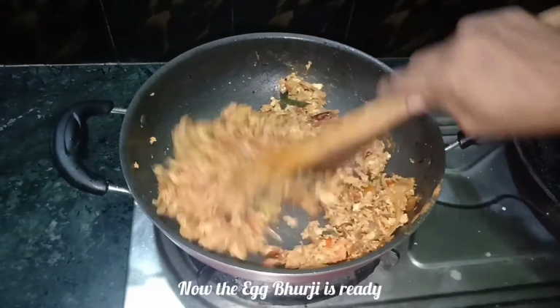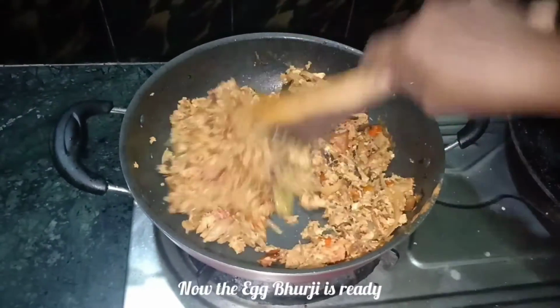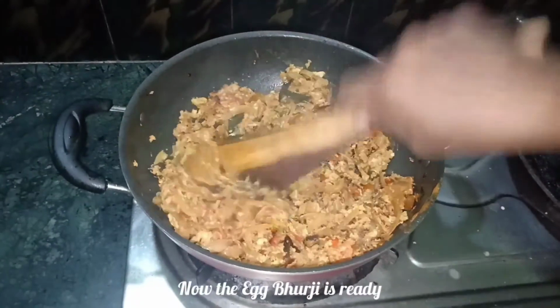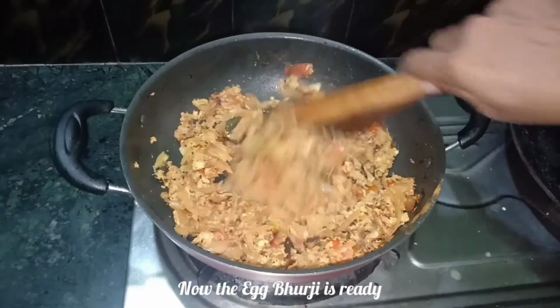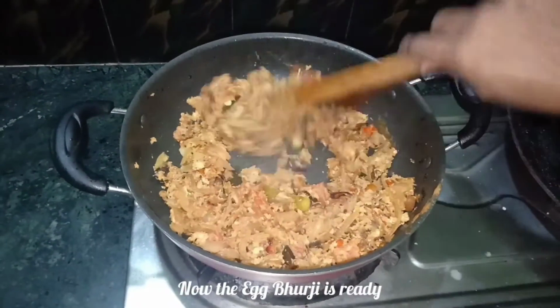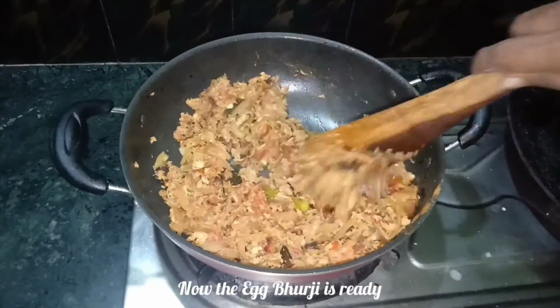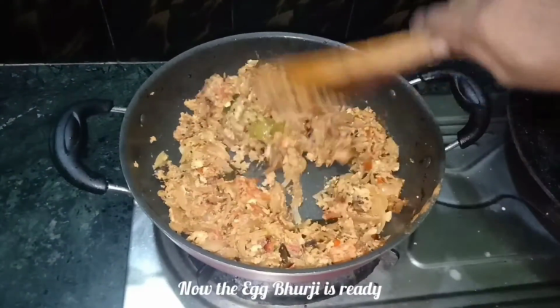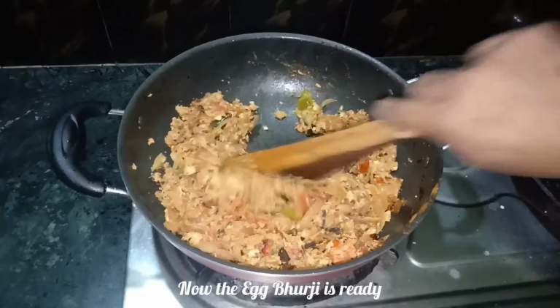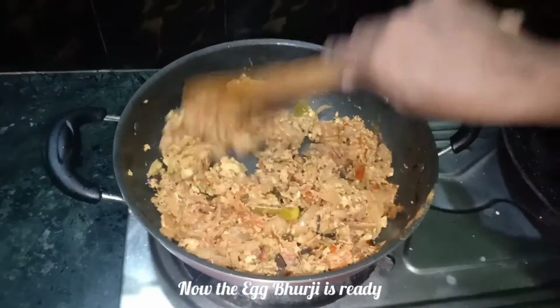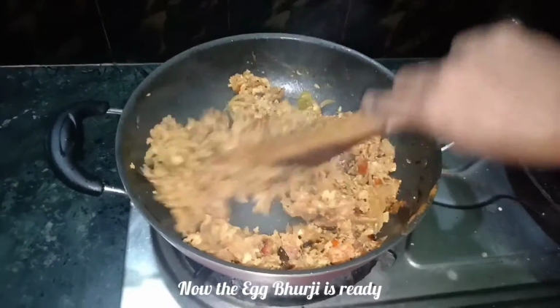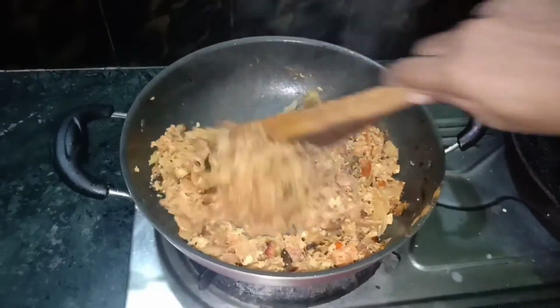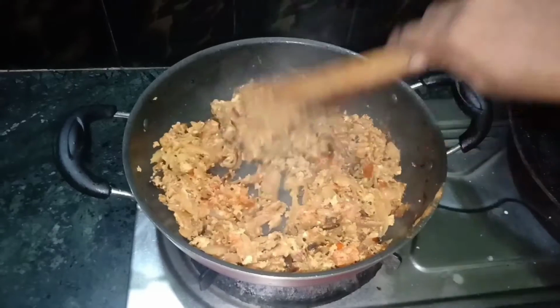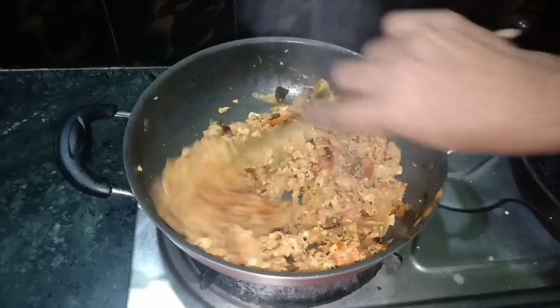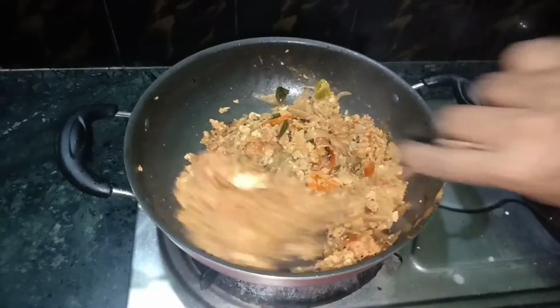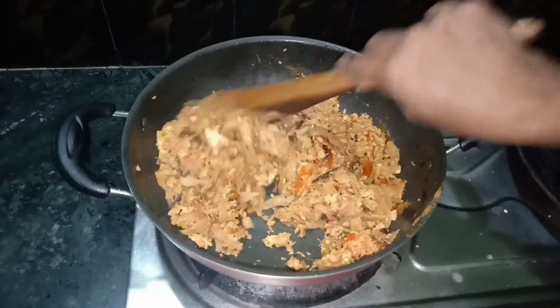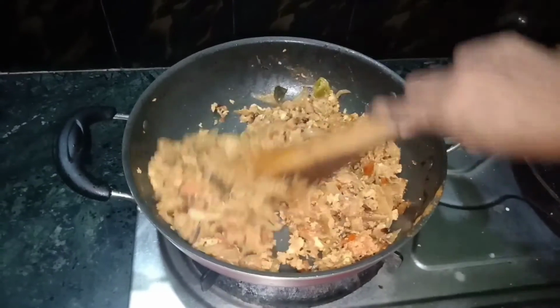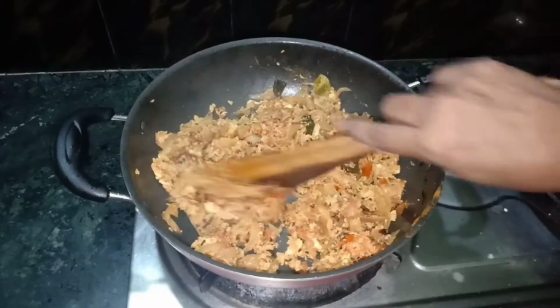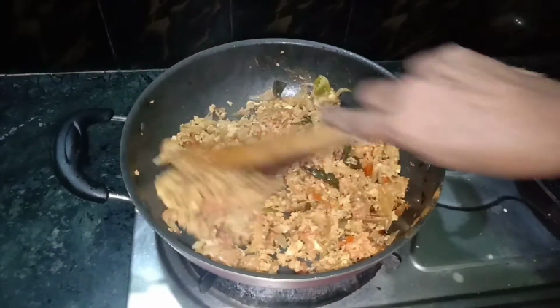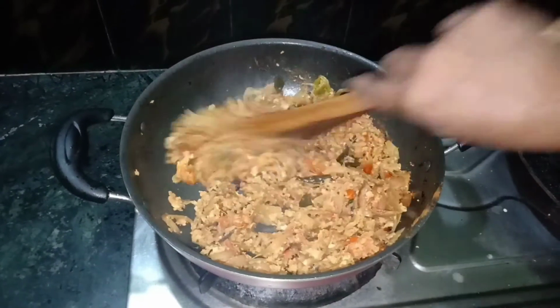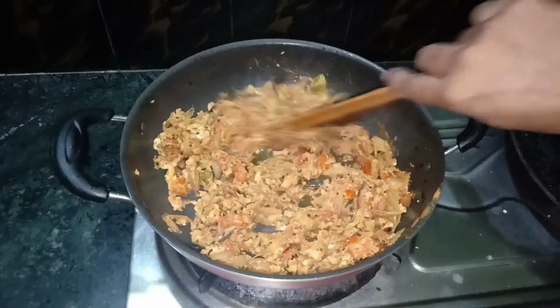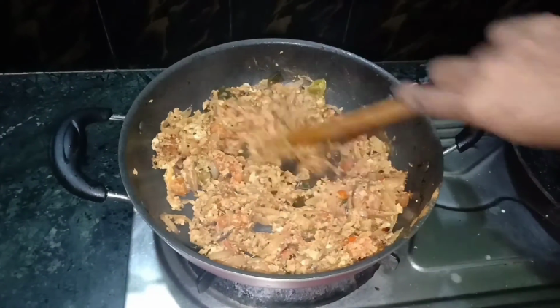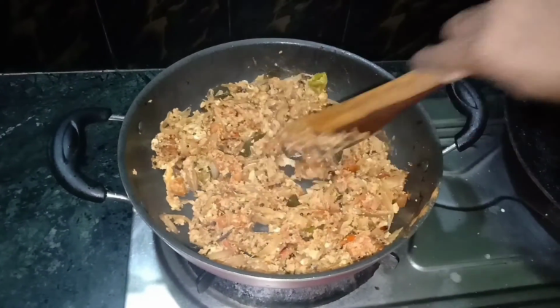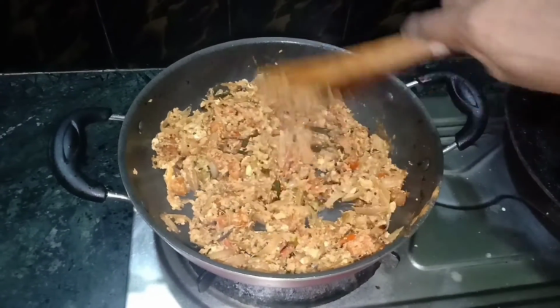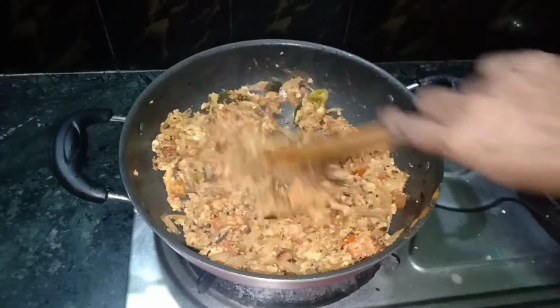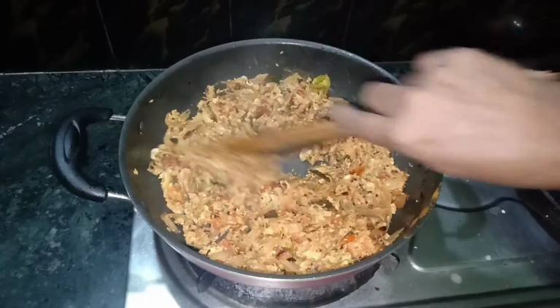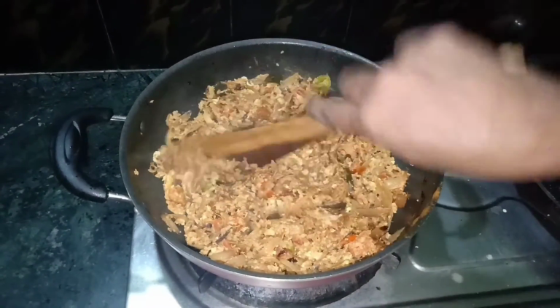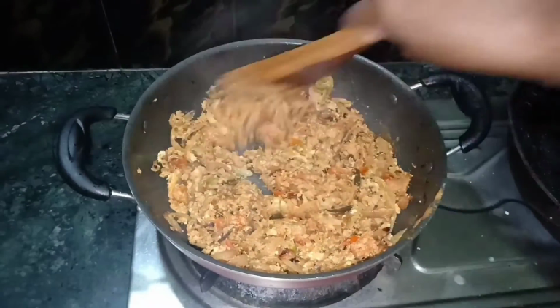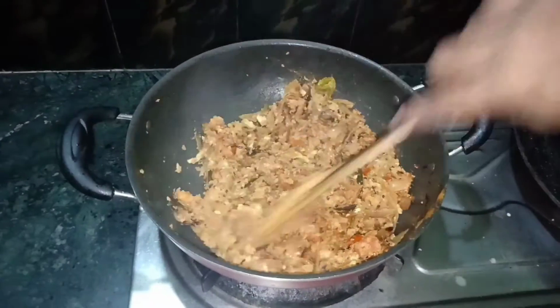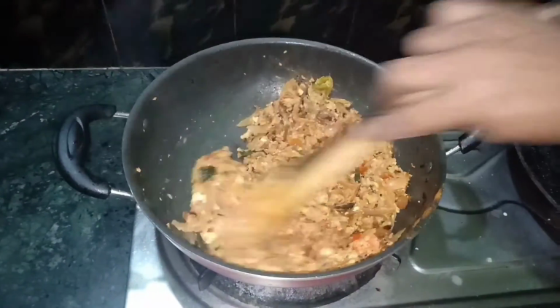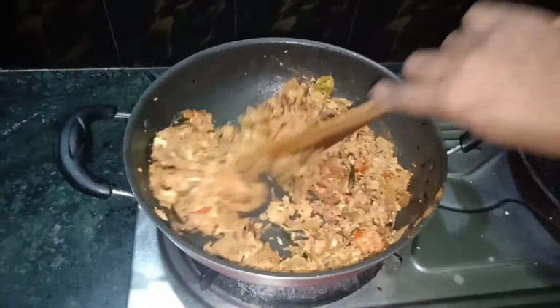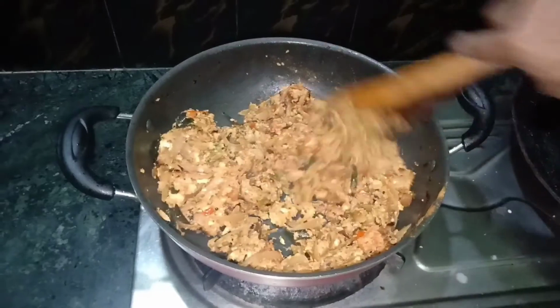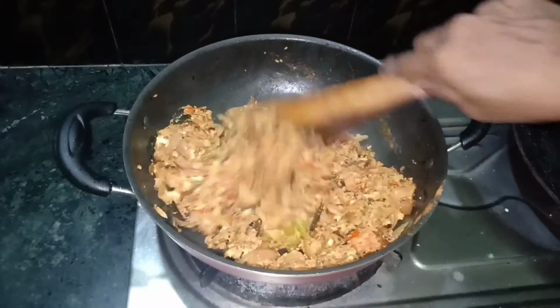Now we are going to serve this. This is the Pathiri, Chapati, Filcon, and Naan. This is a very good combination with these items.